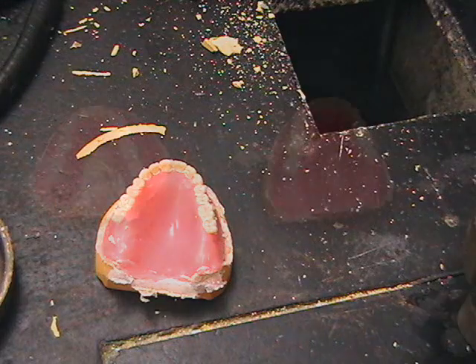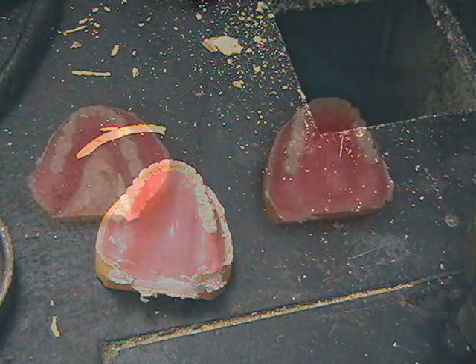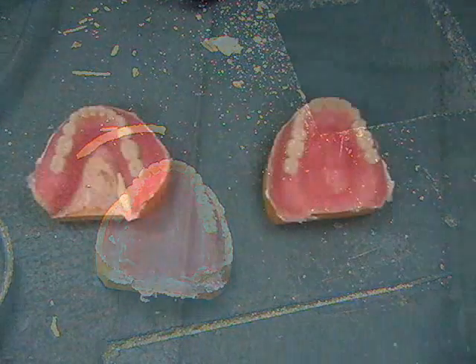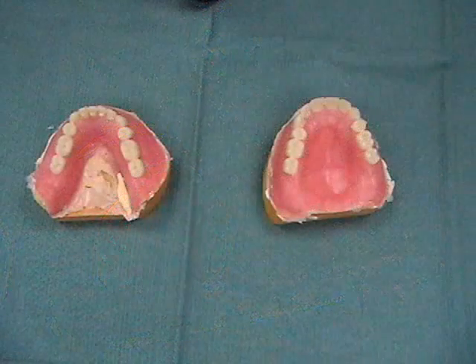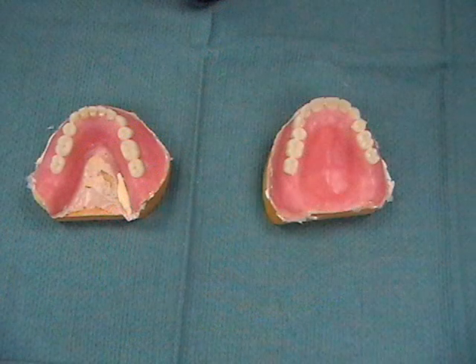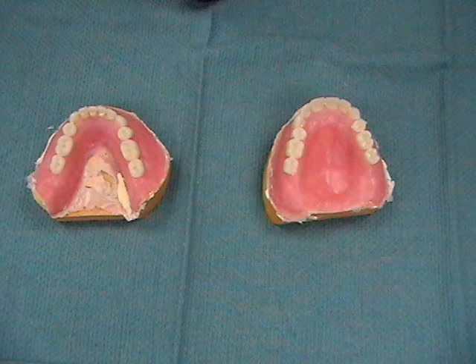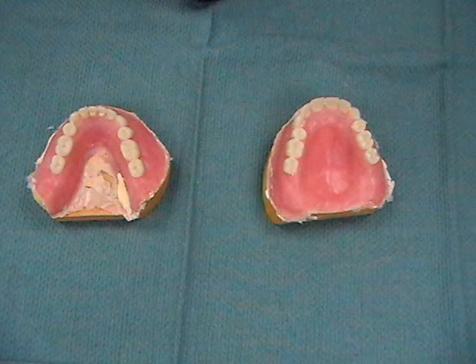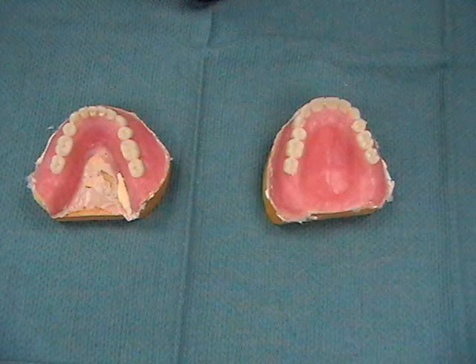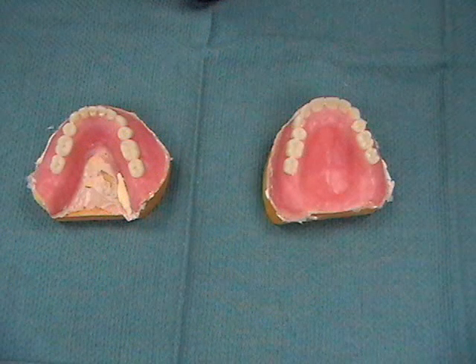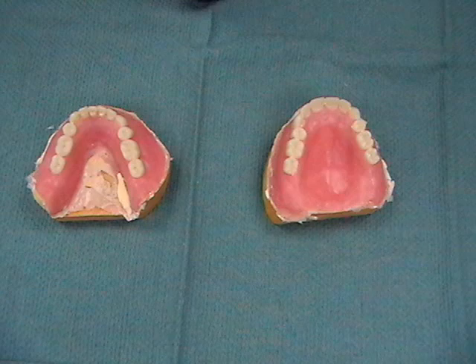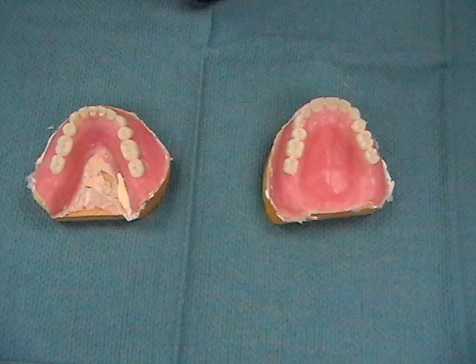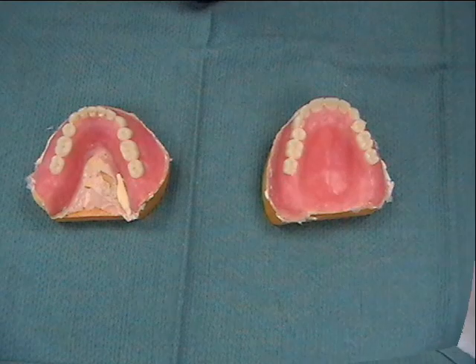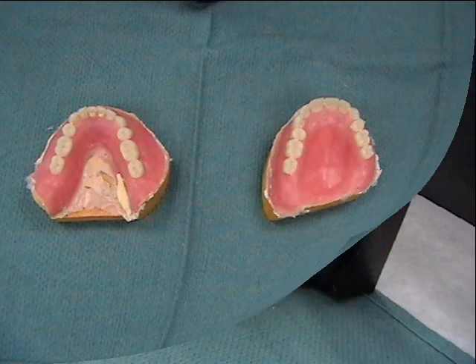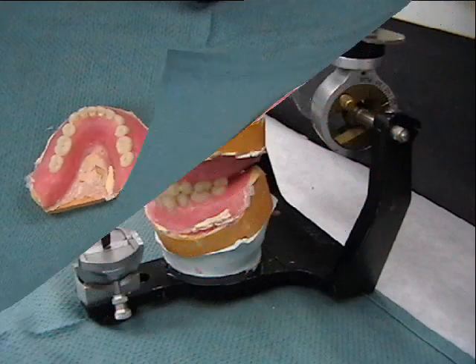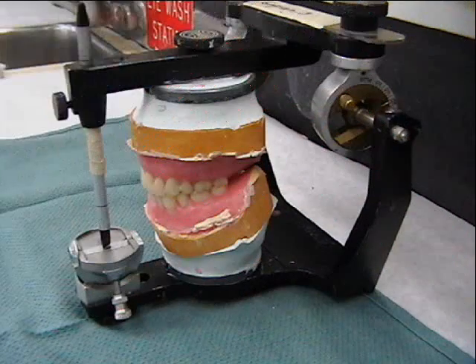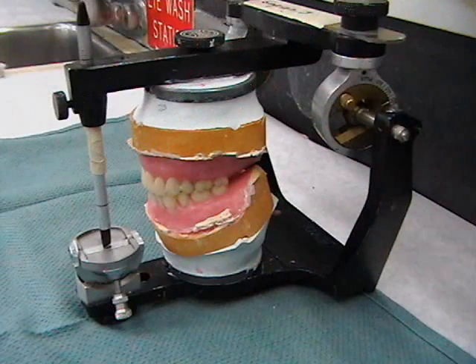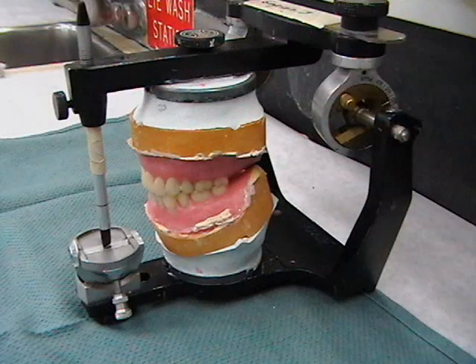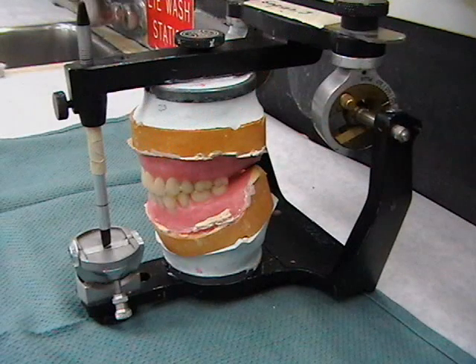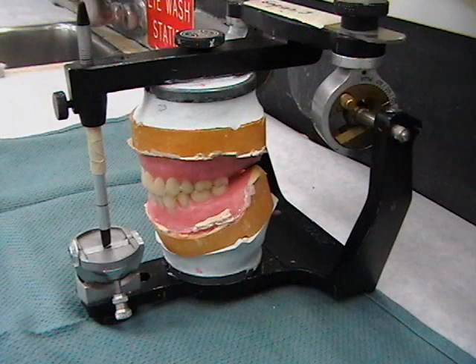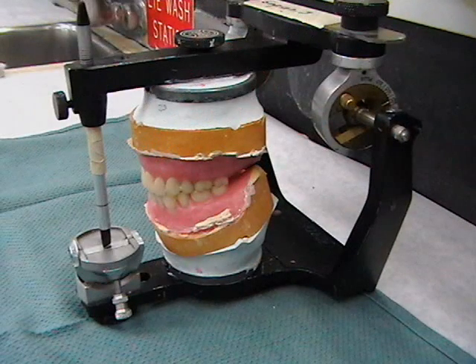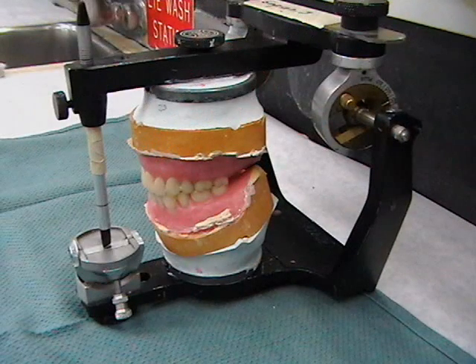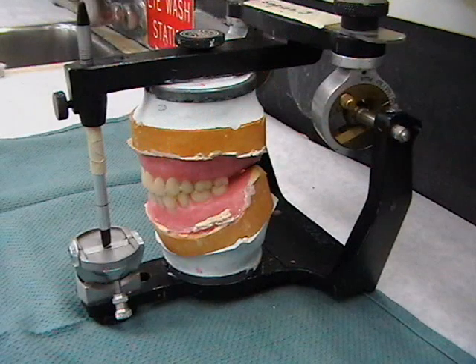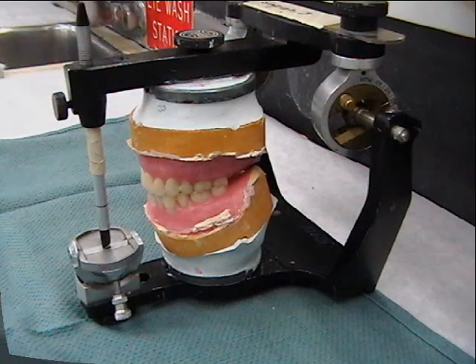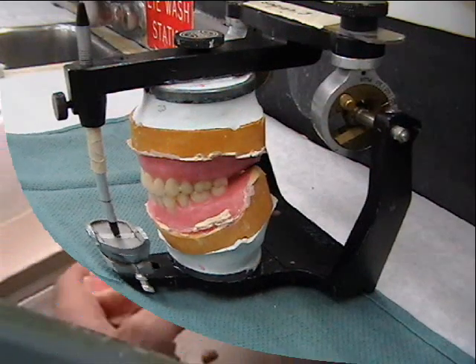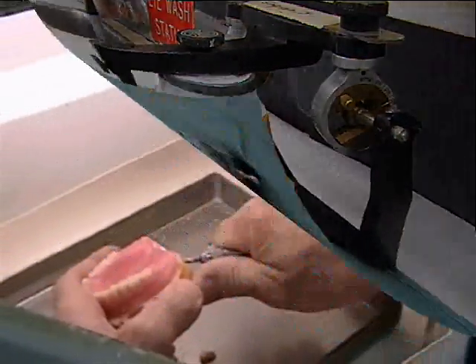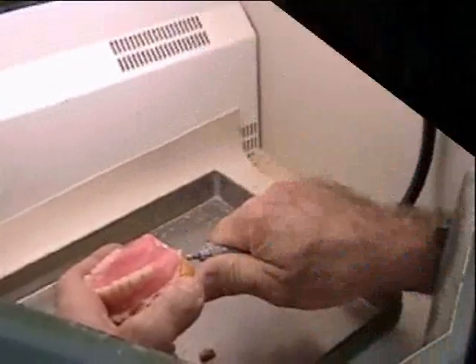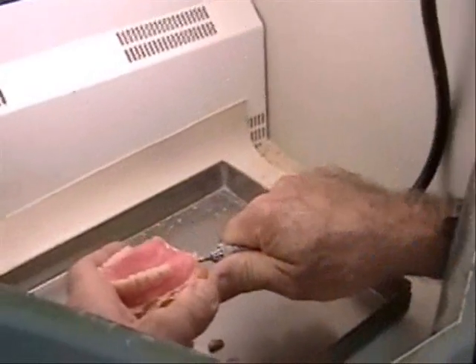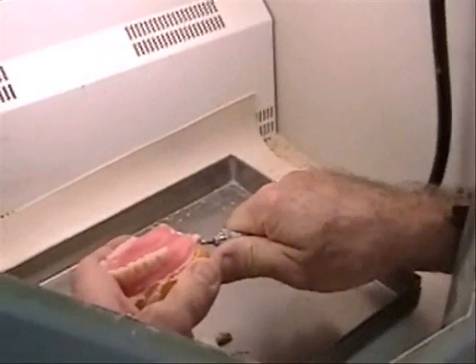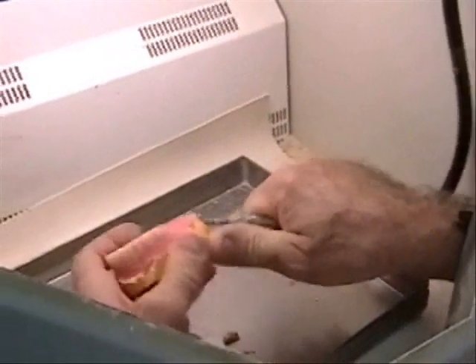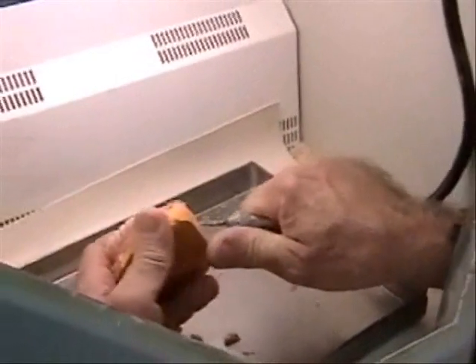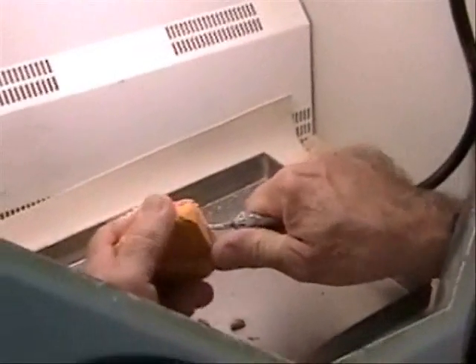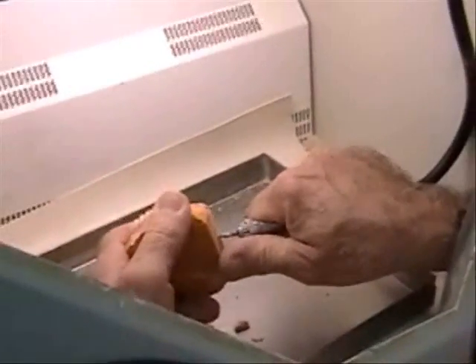The dentures are returned to the articulator to correct for any laboratory processing errors. The denture is then recovered from the MasterCast.